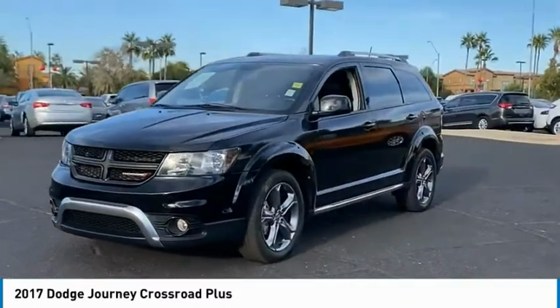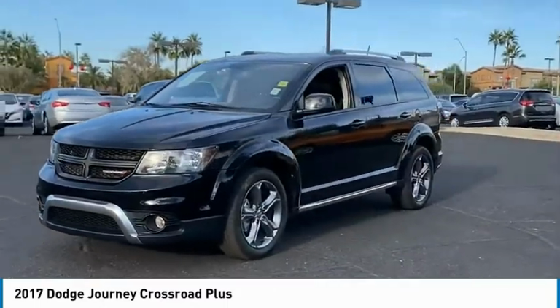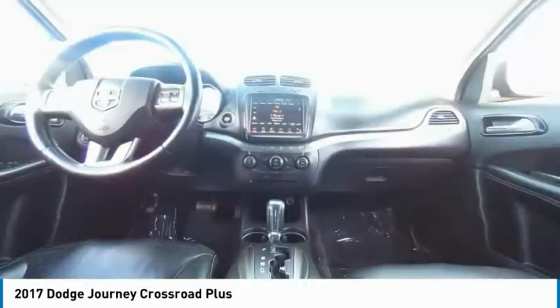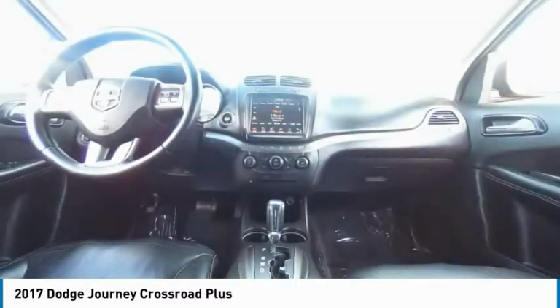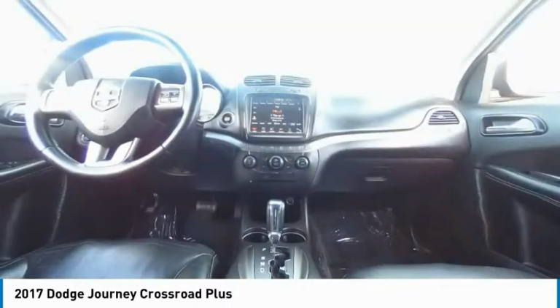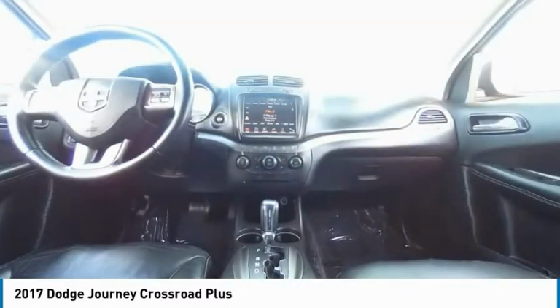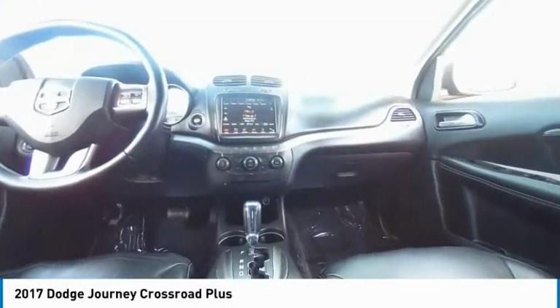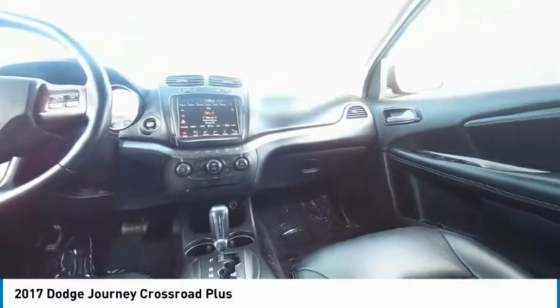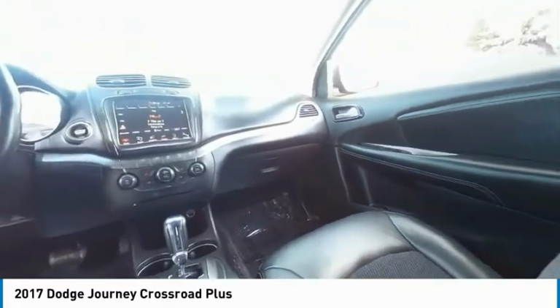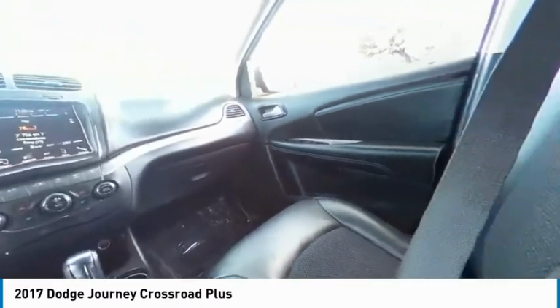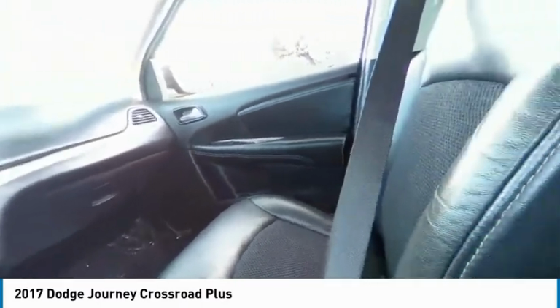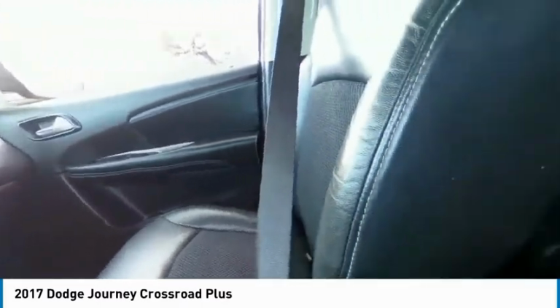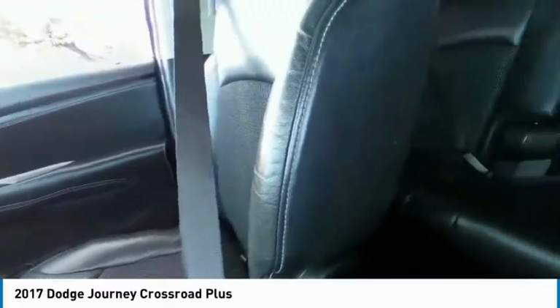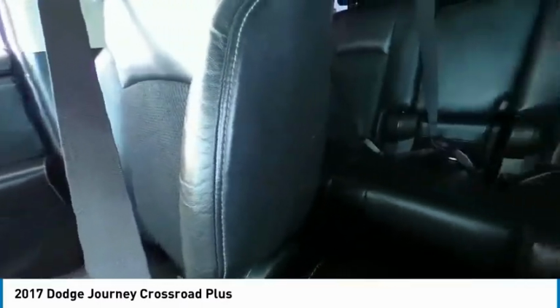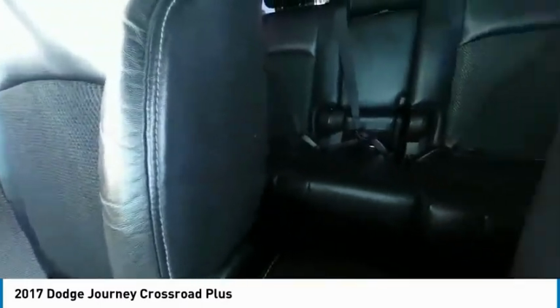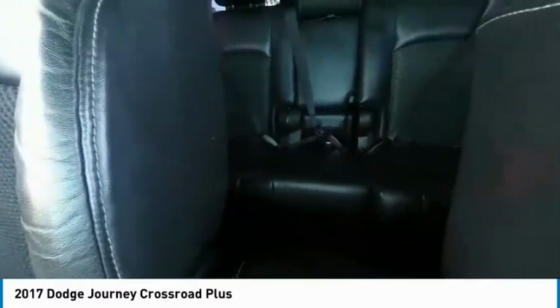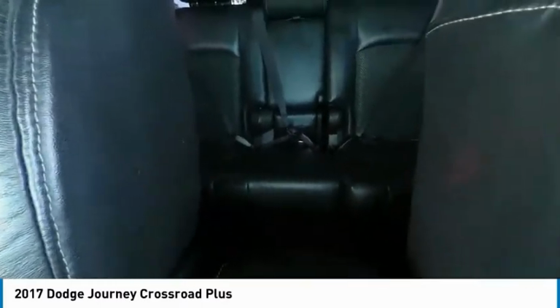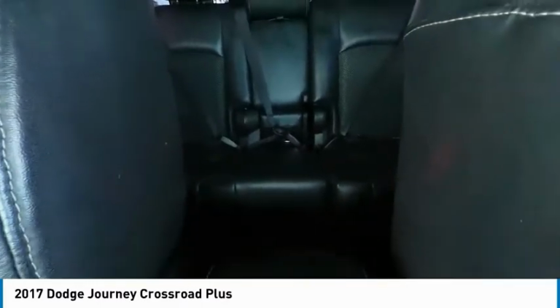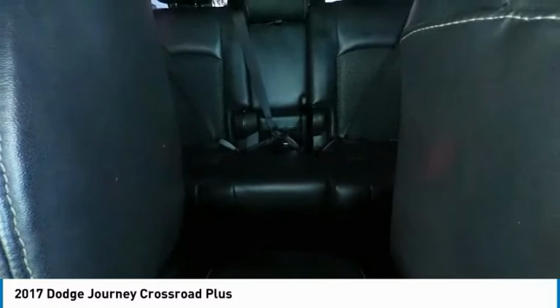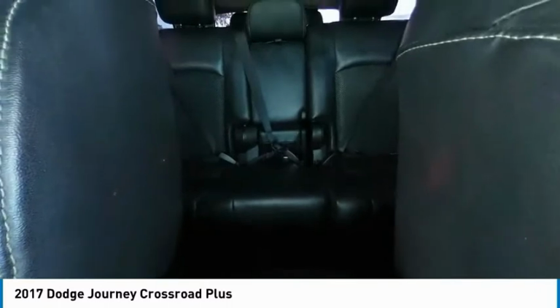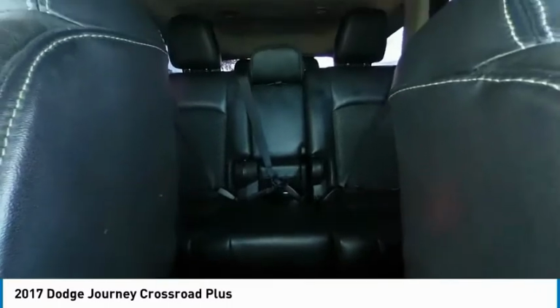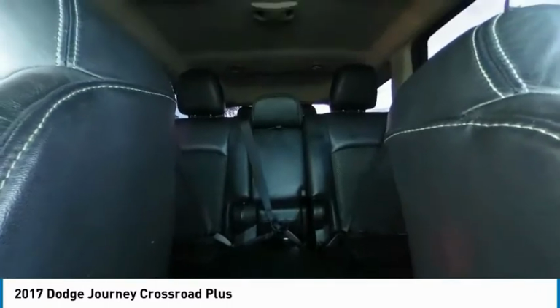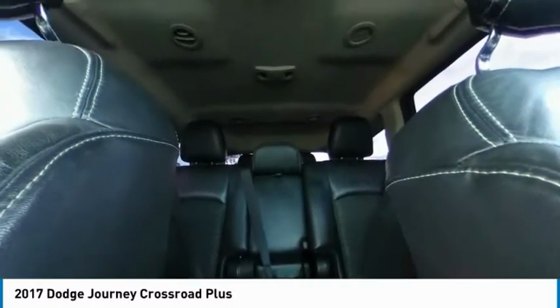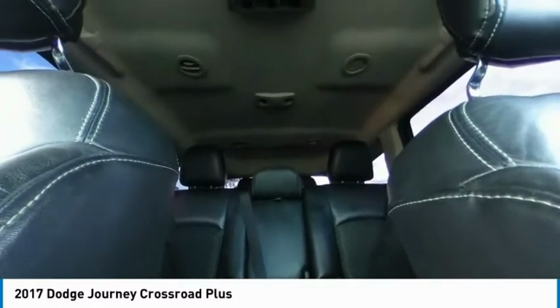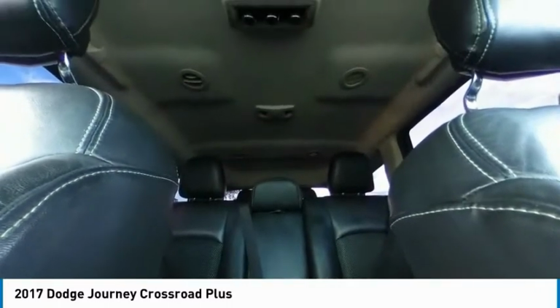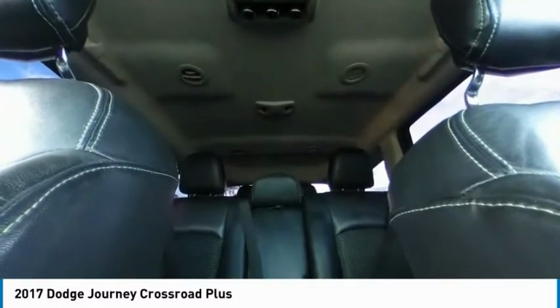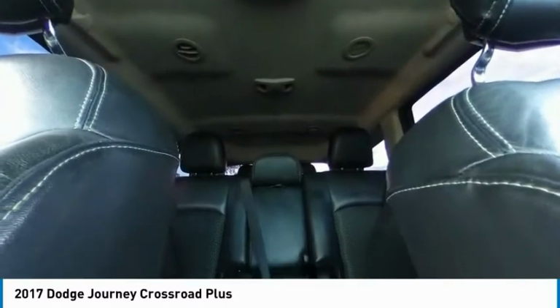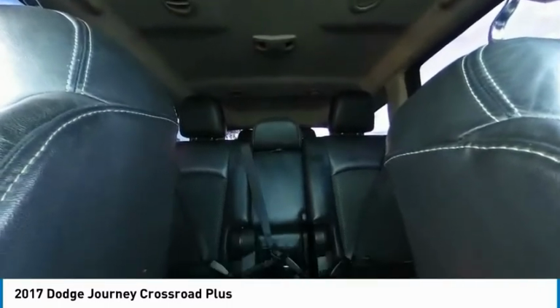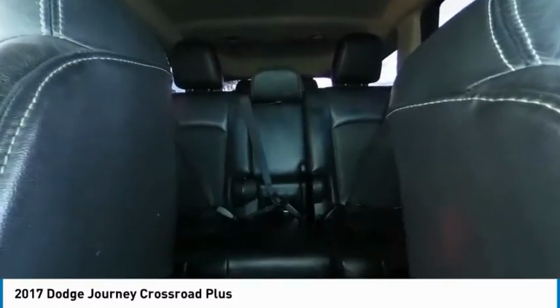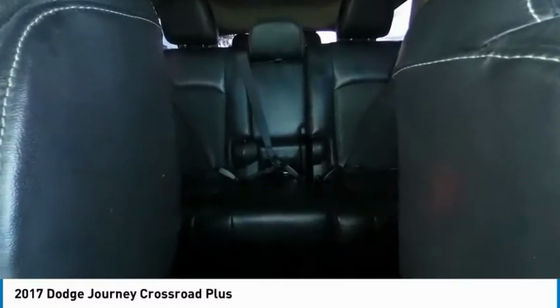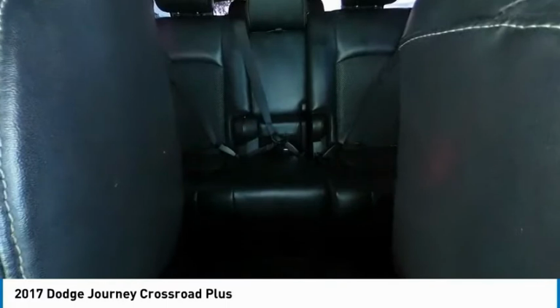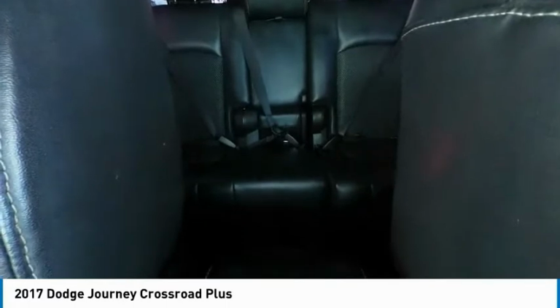Tire pressure monitor, heated mirrors, aluminum wheels, brake assist, traction control, stability control, daytime running lights, engine immobilizer, front performance tires, rear performance tires.